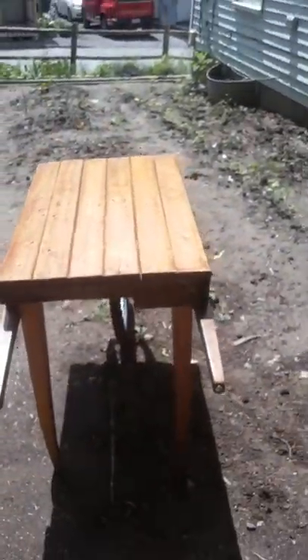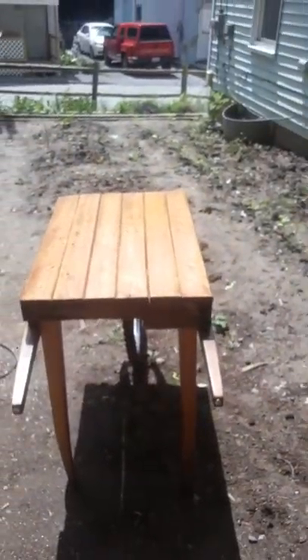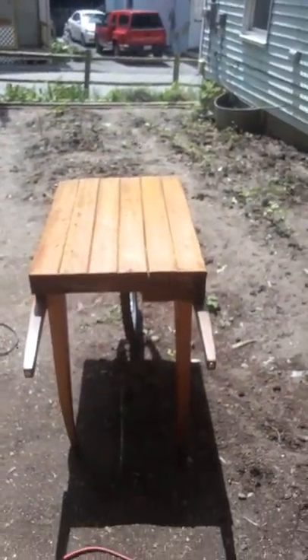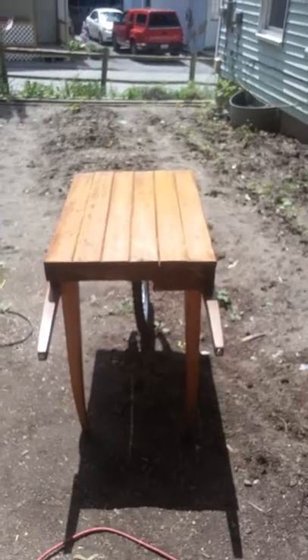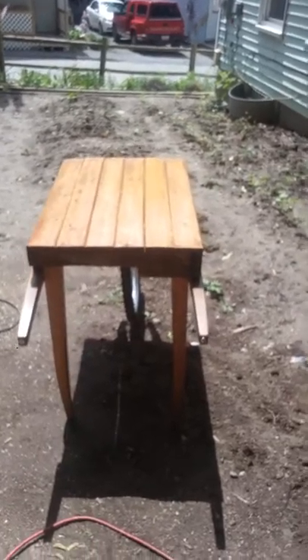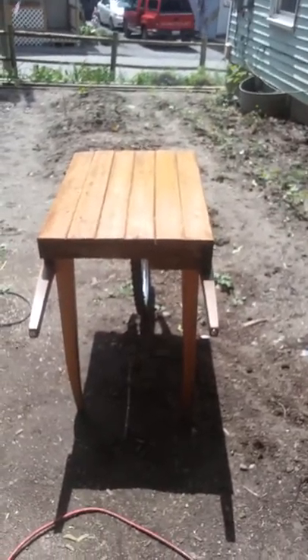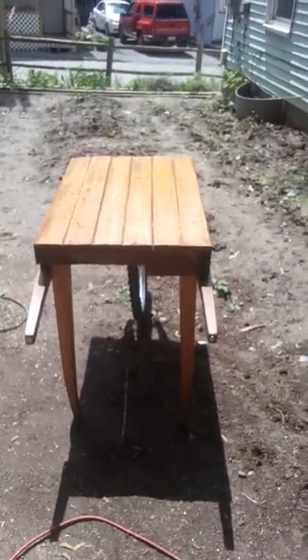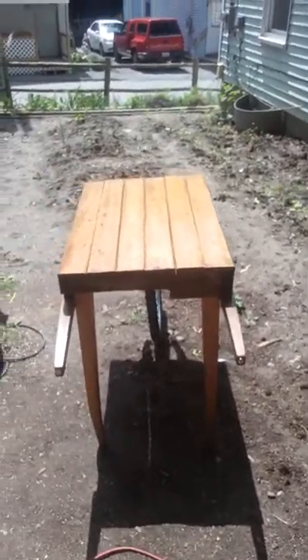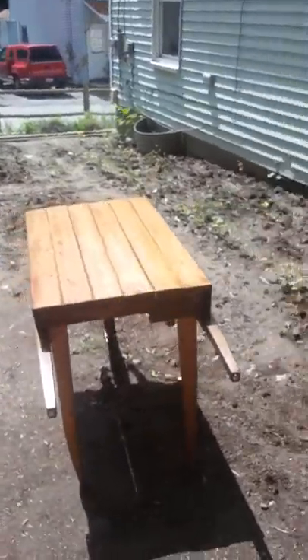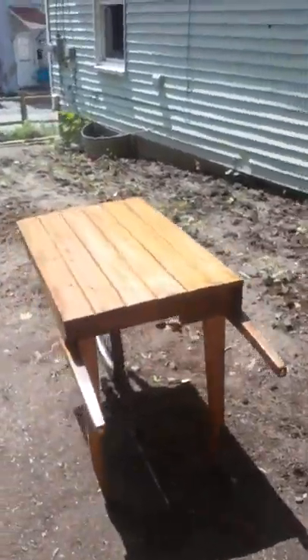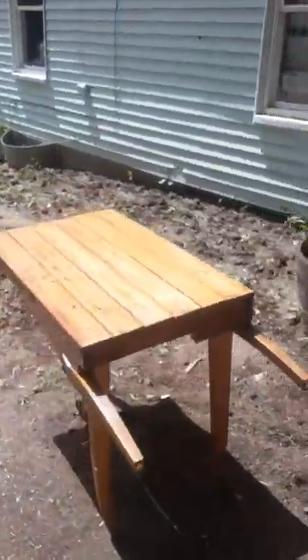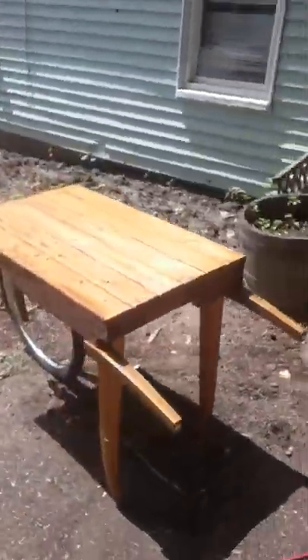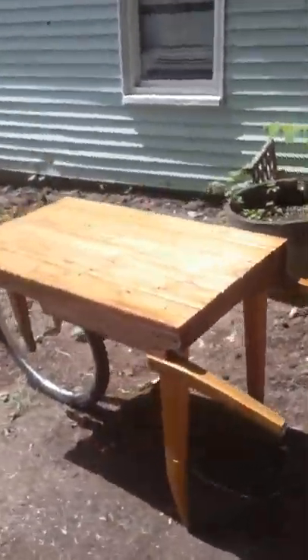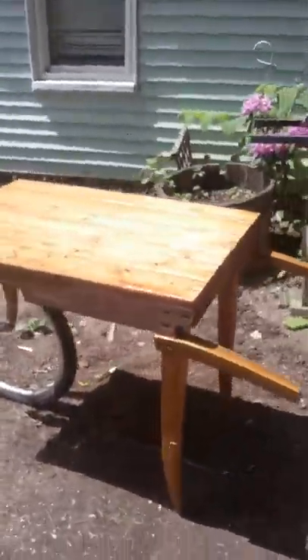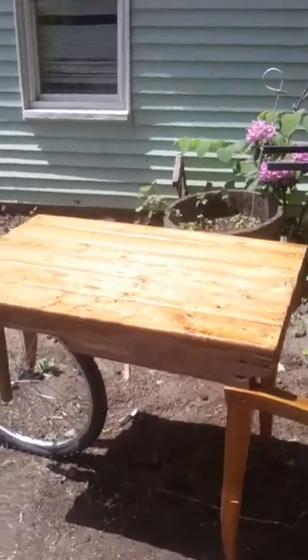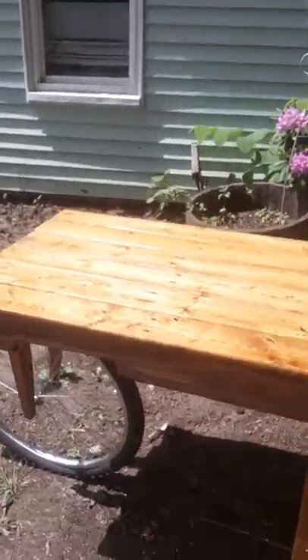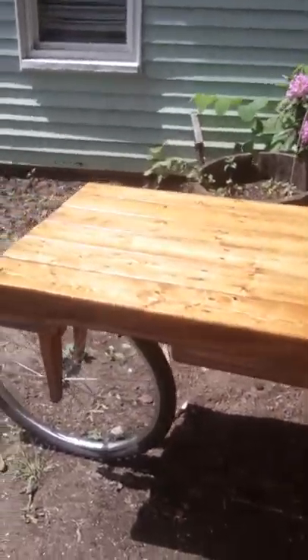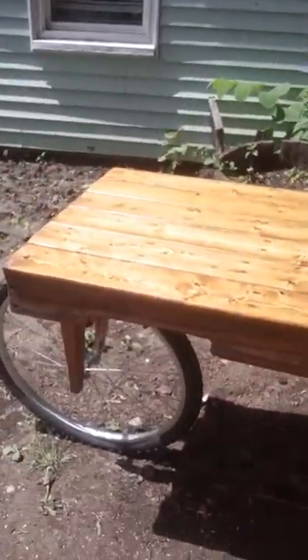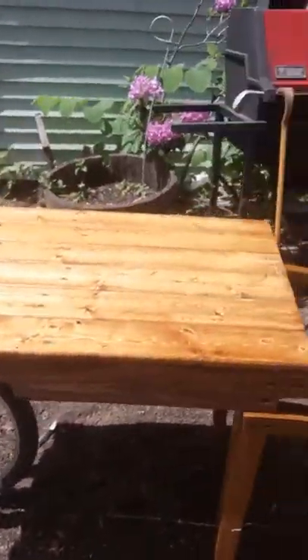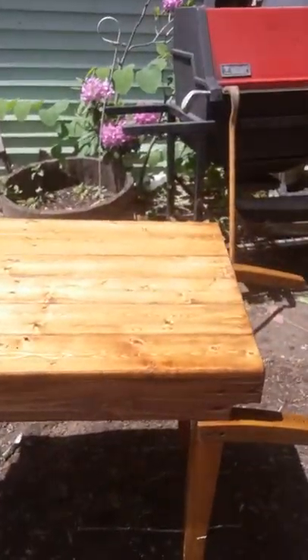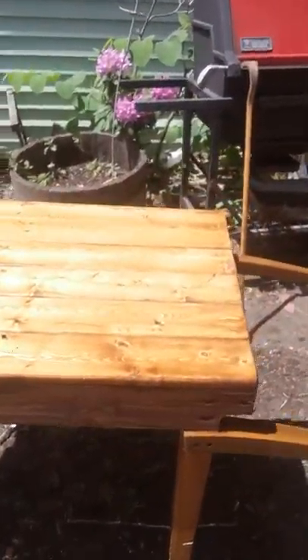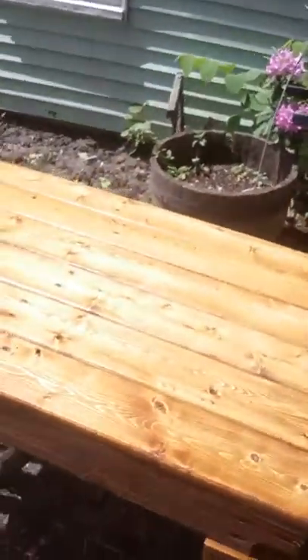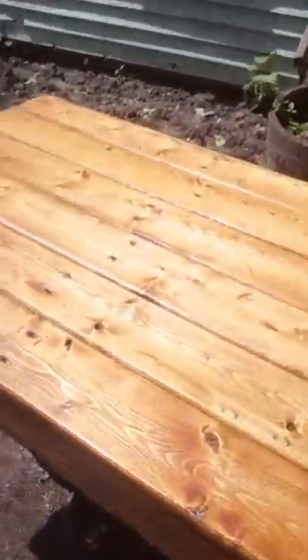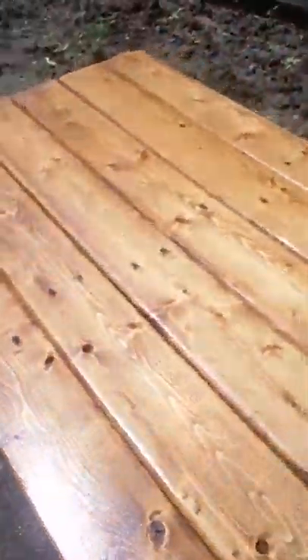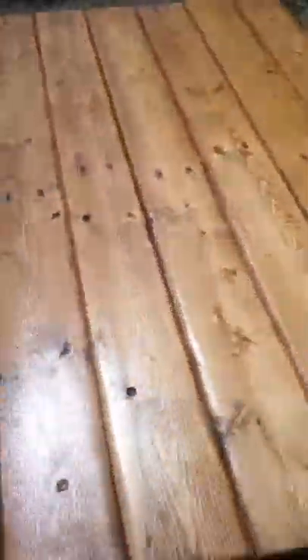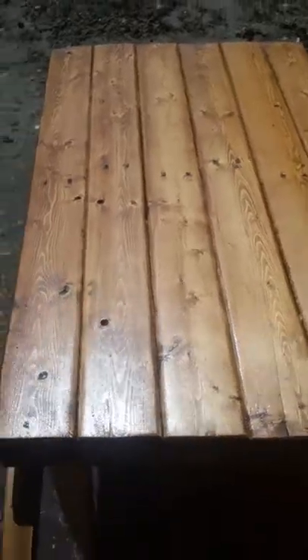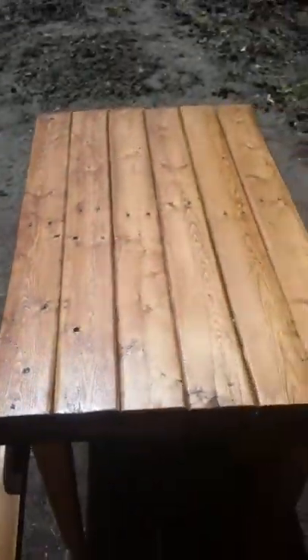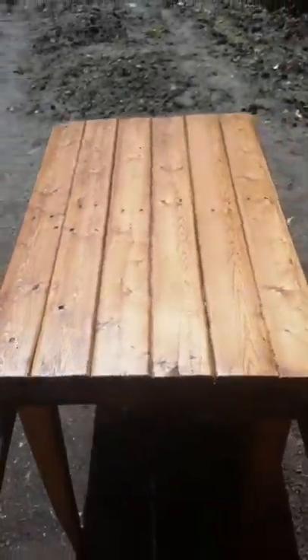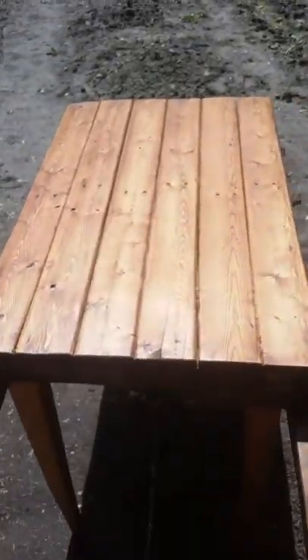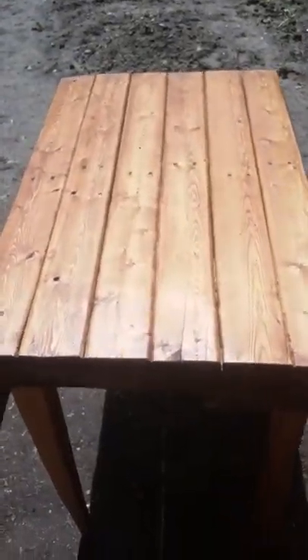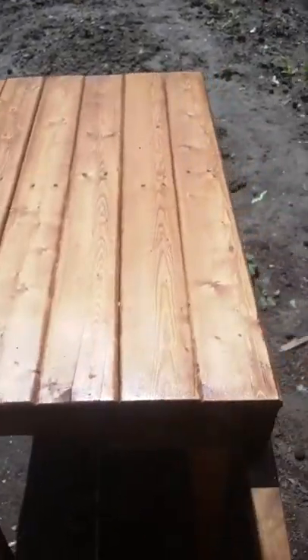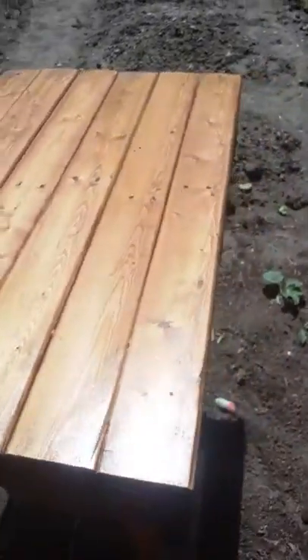I made the forks out of wood and then drilled and seated the original bolts from the bike in there, so that should work pretty good. Did a lot of work on the finish — did that yesterday. A lot of detail in it.